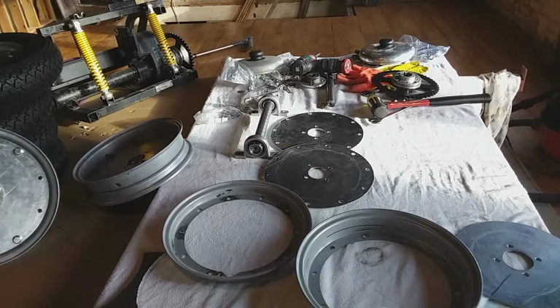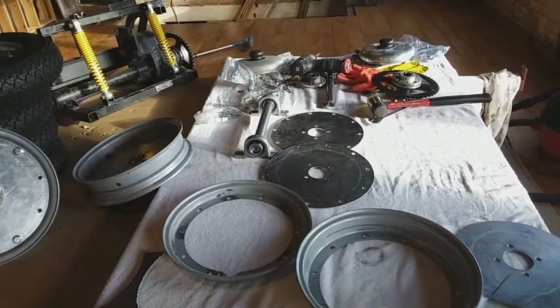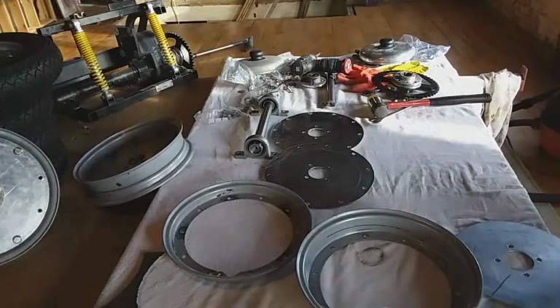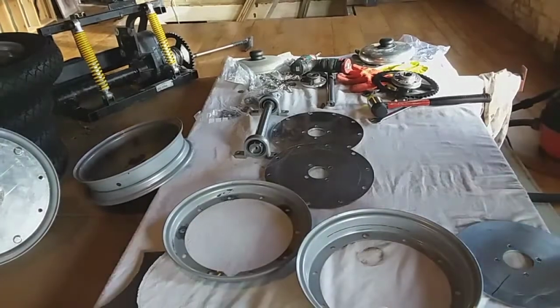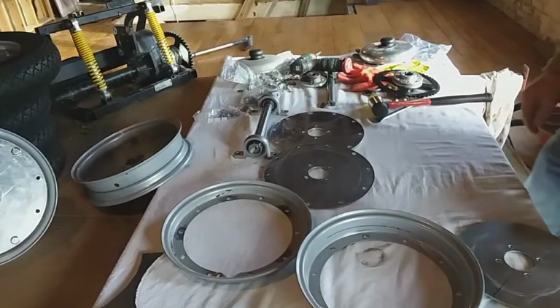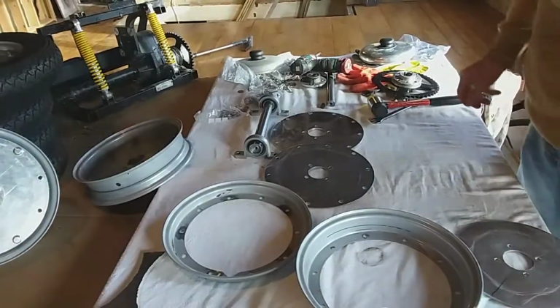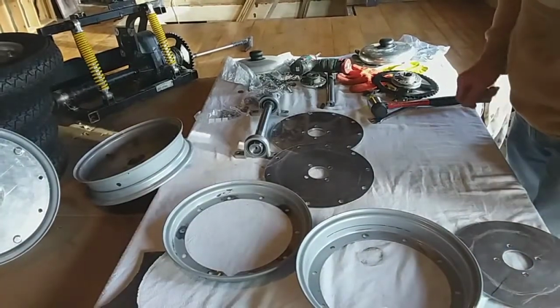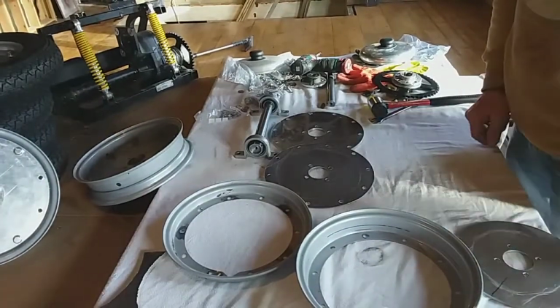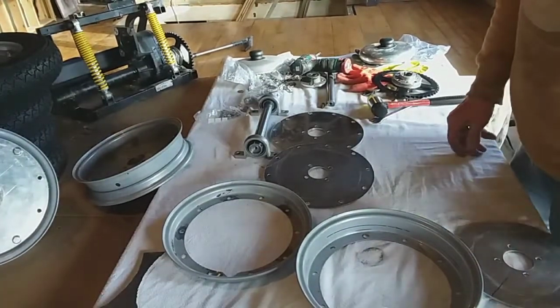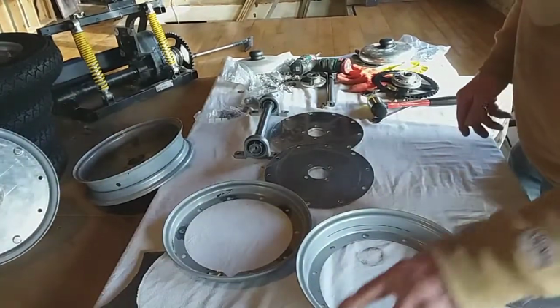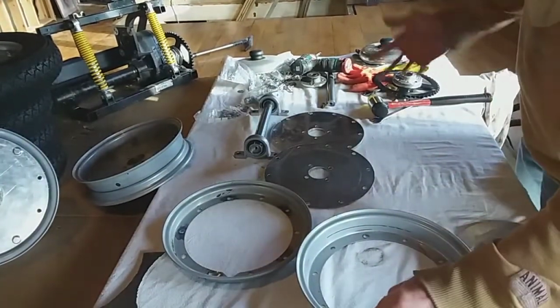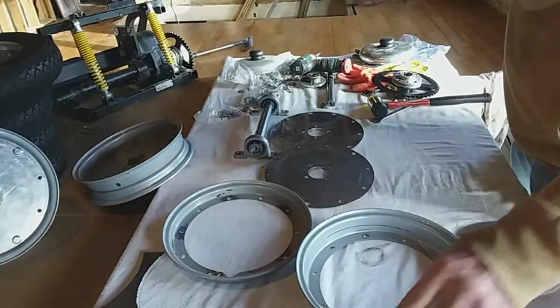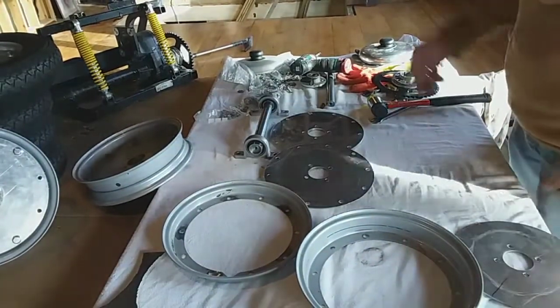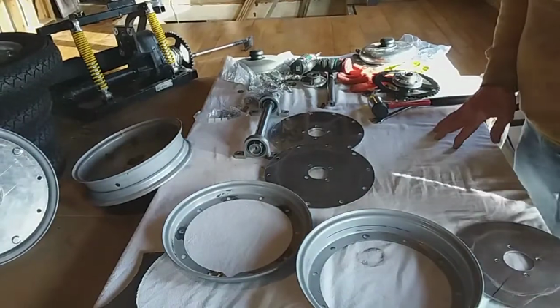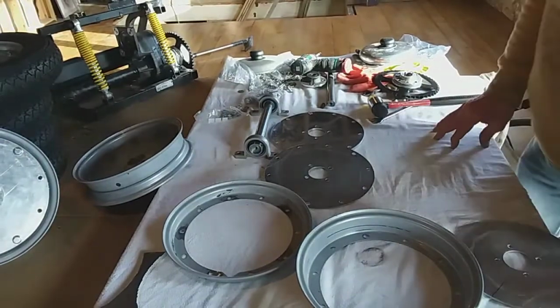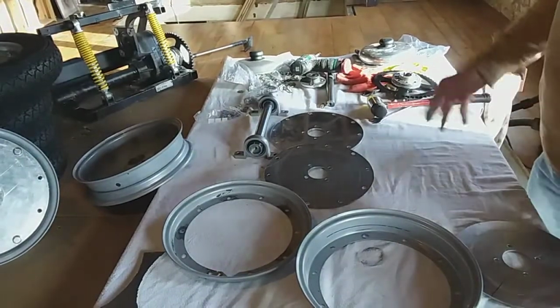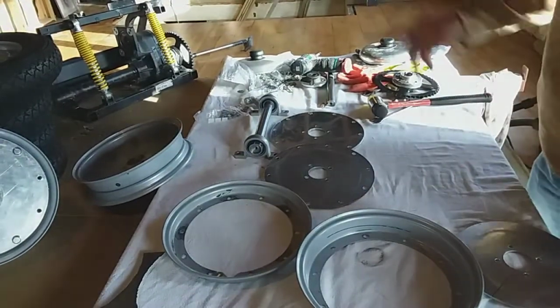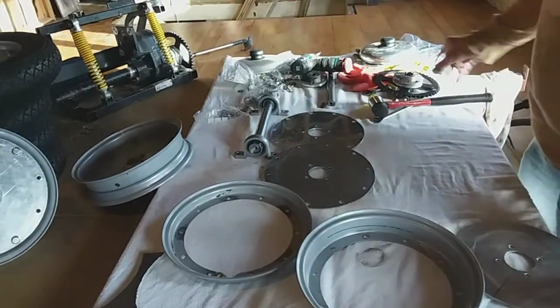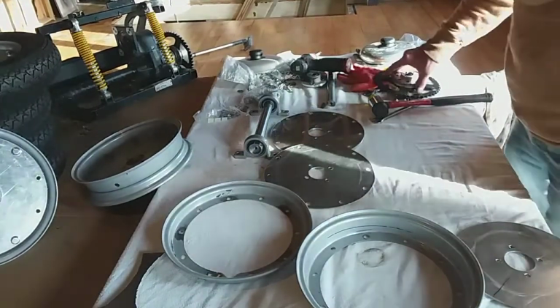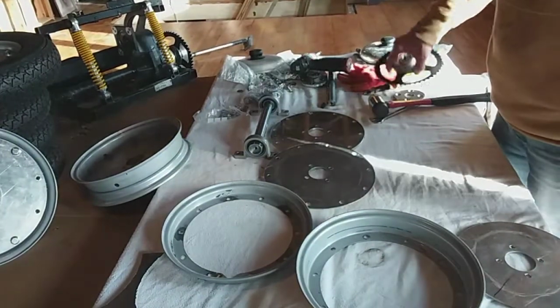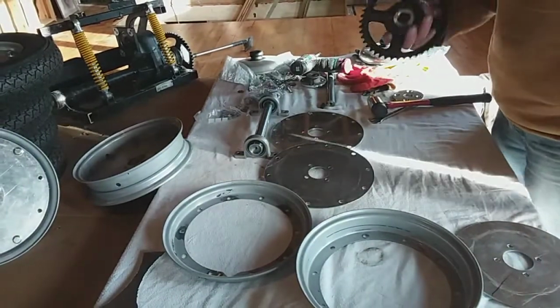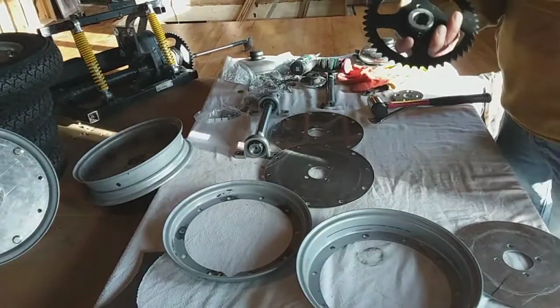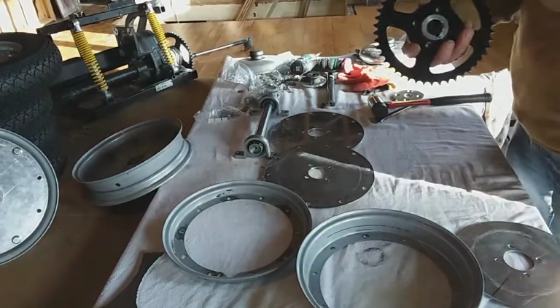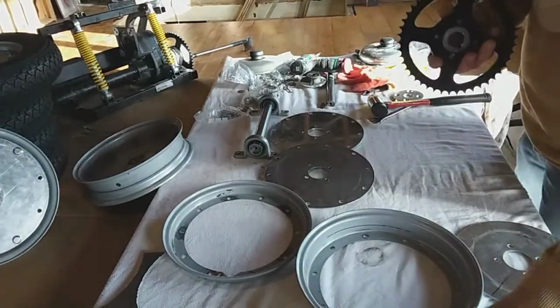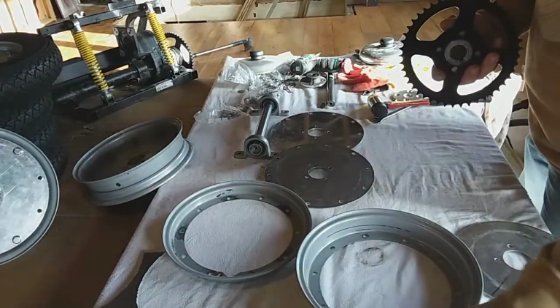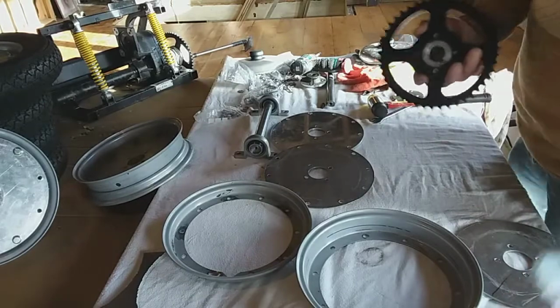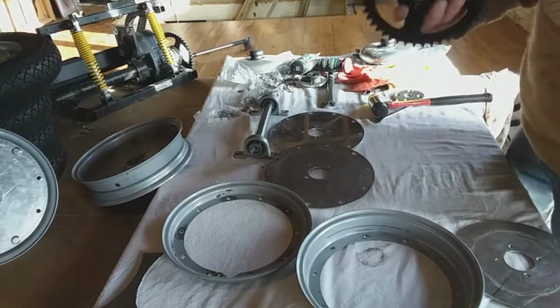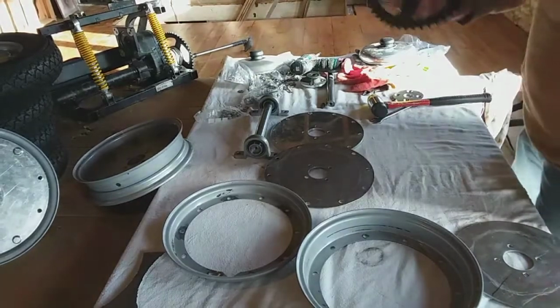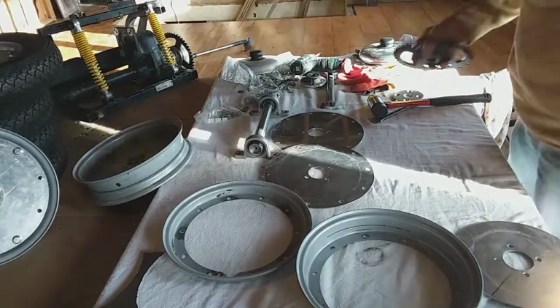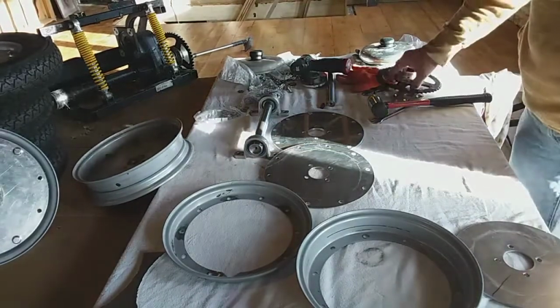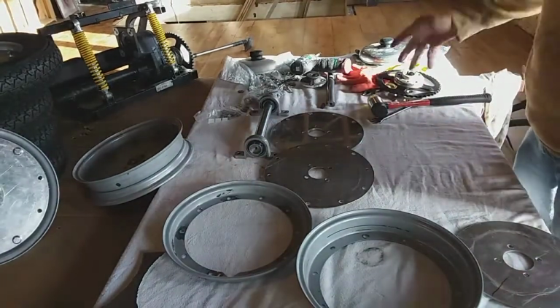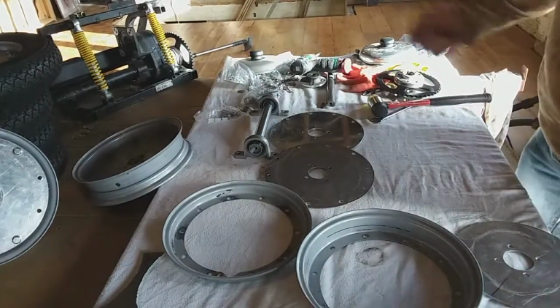Hi, I'm Peter Chettingham from Deal, Kent, England. This is how to make a mobility scooter go faster using motorcycle sprockets and different spacers and pieces.